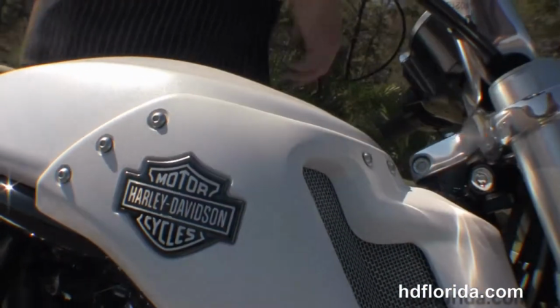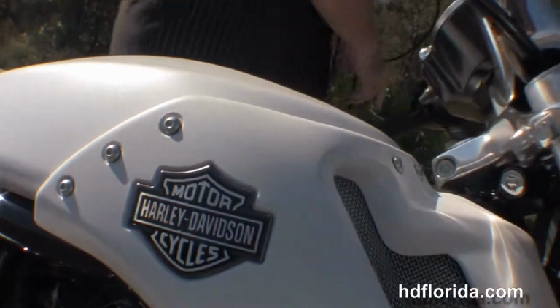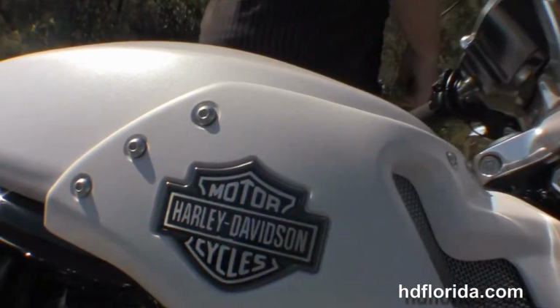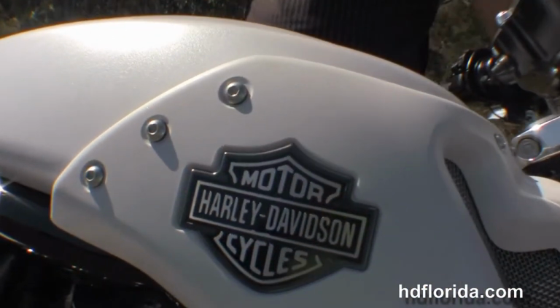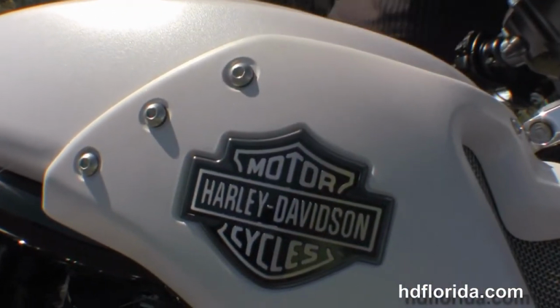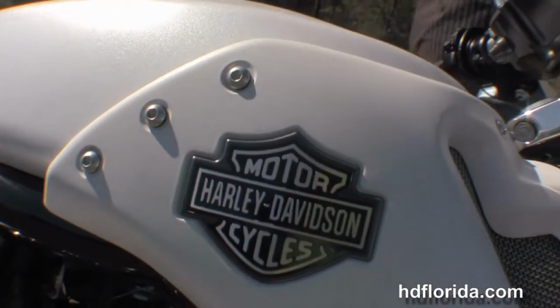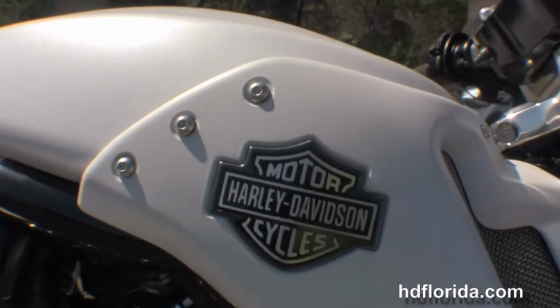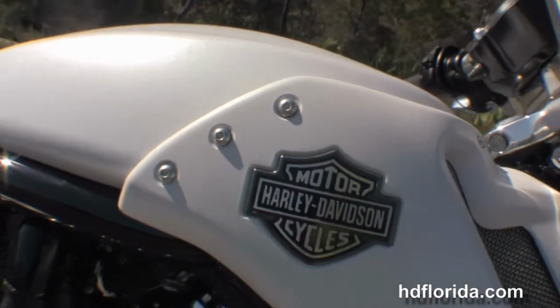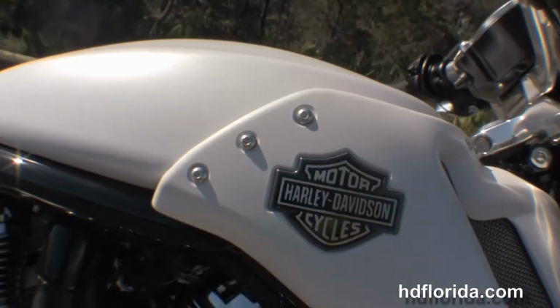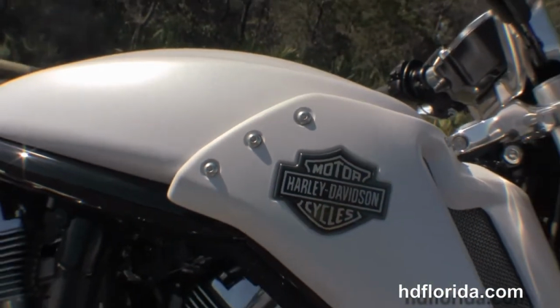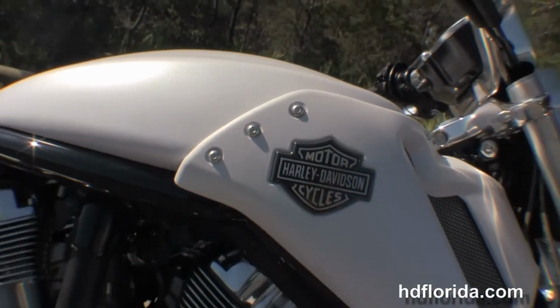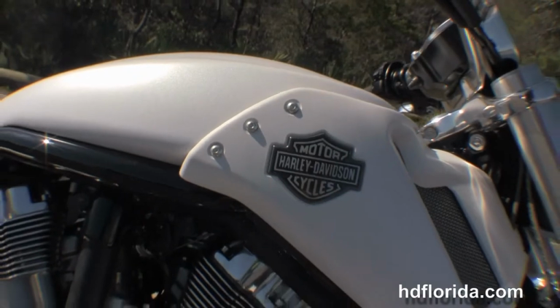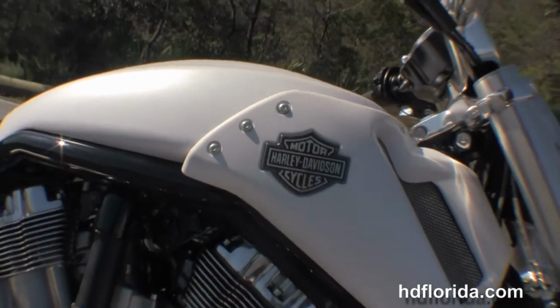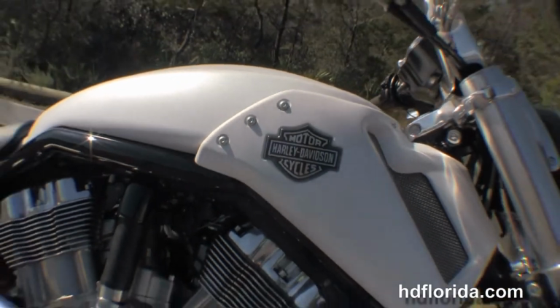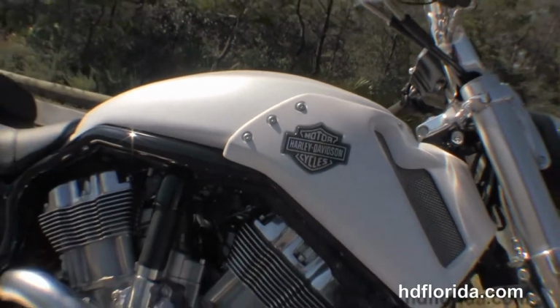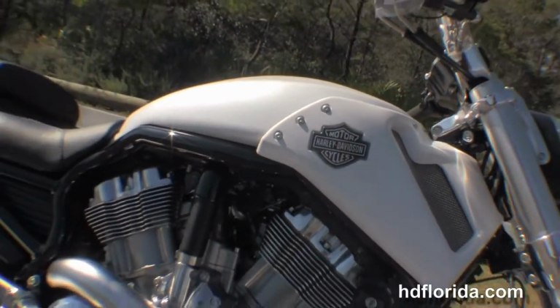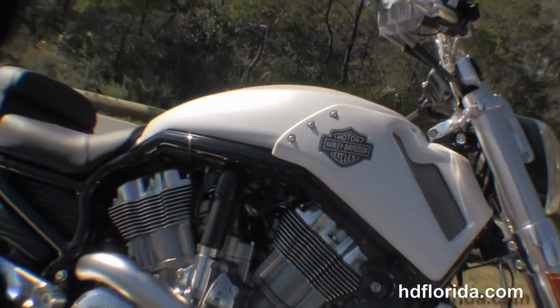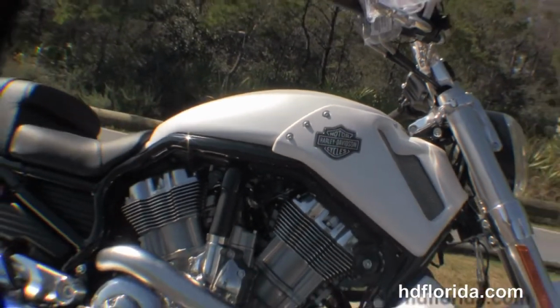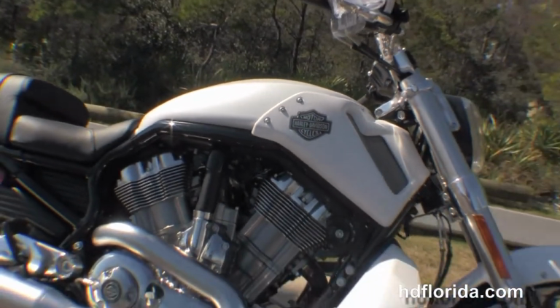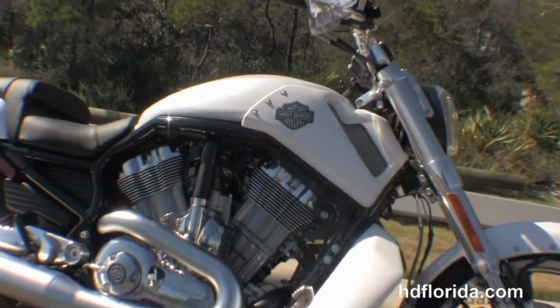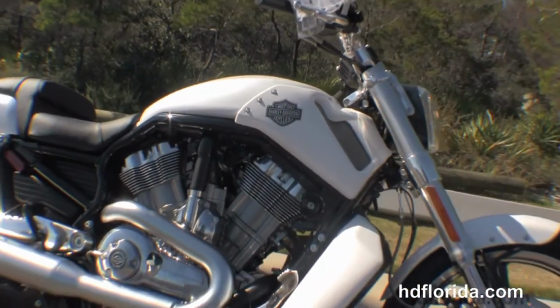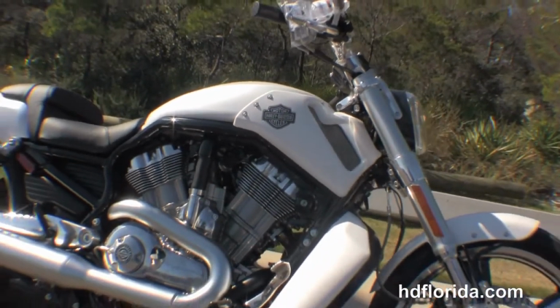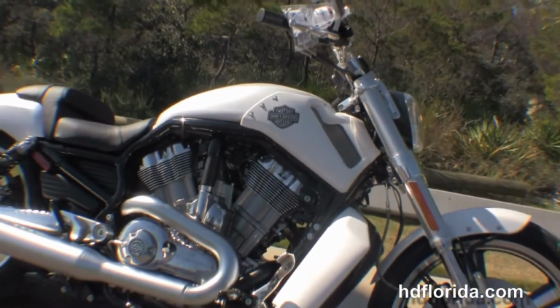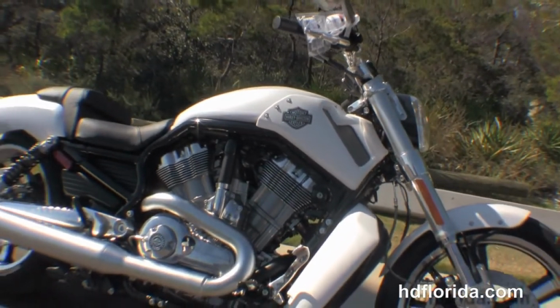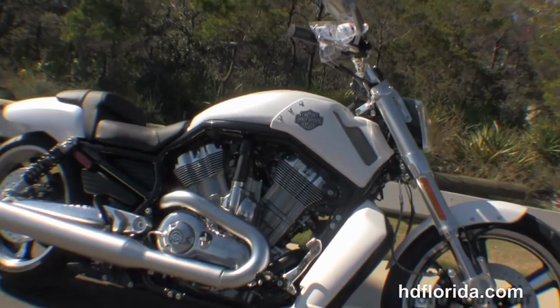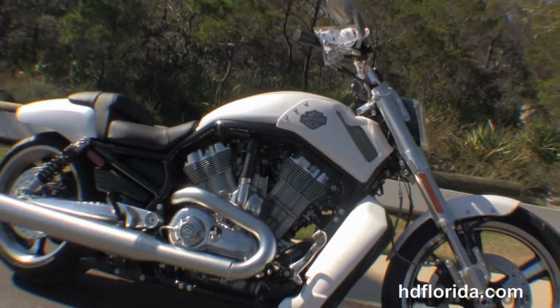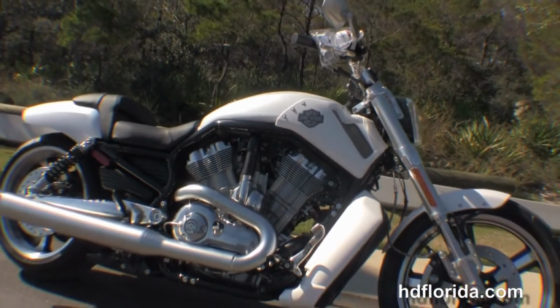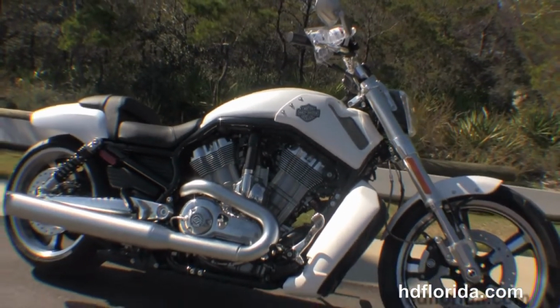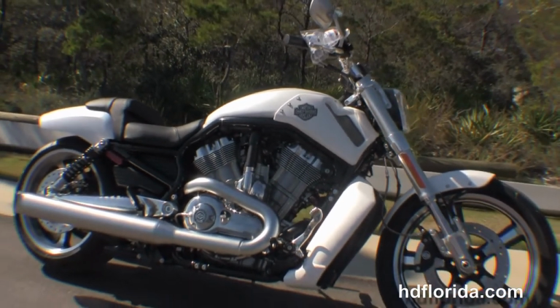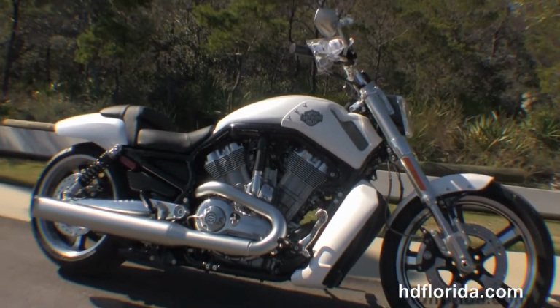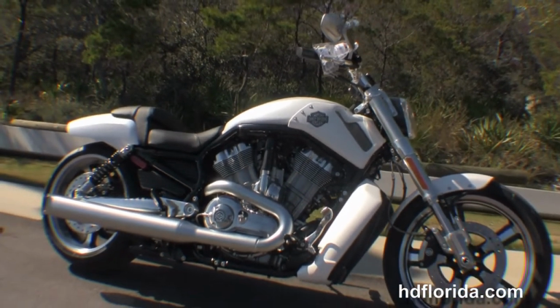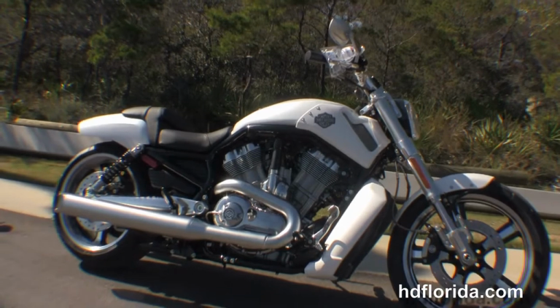This bike is in stock, ready for immediate delivery, and comes with a 2-year limited mile warranty. Here at the world famous Harley-Davidson of Panama City Beach, all our bikes are fully serviced and safety inspected.